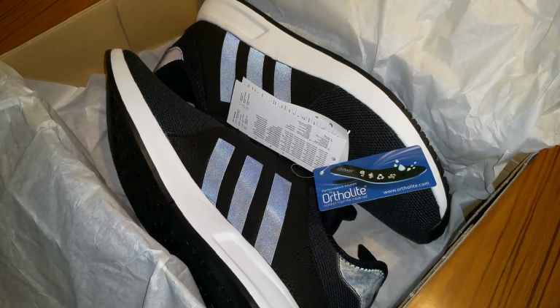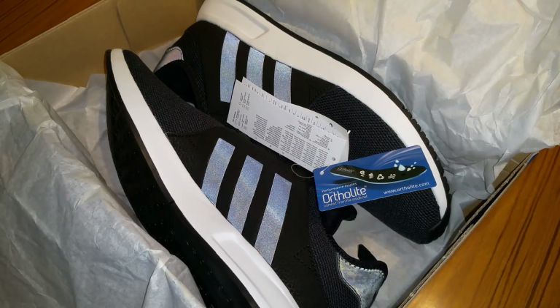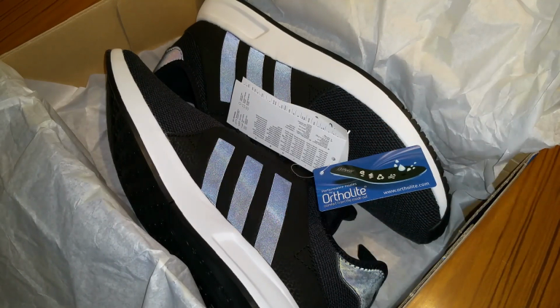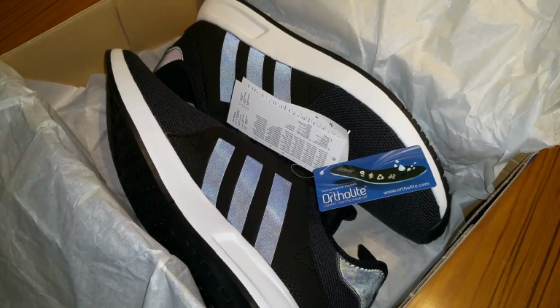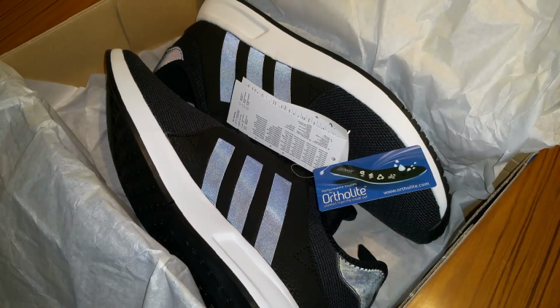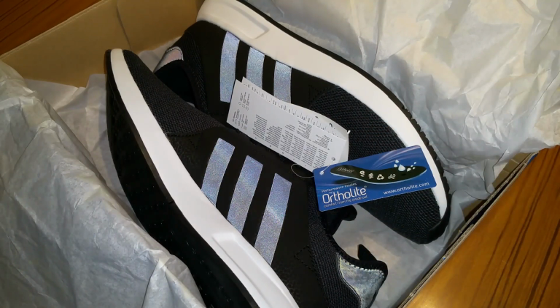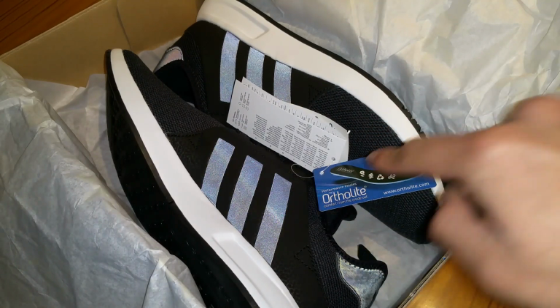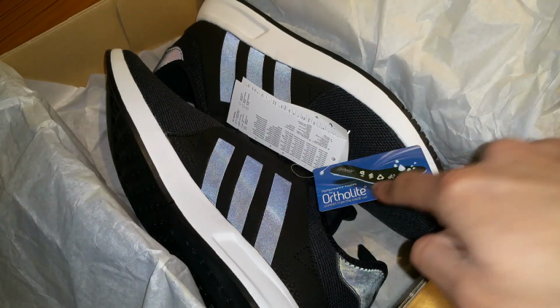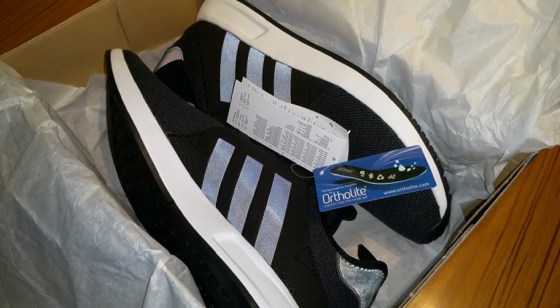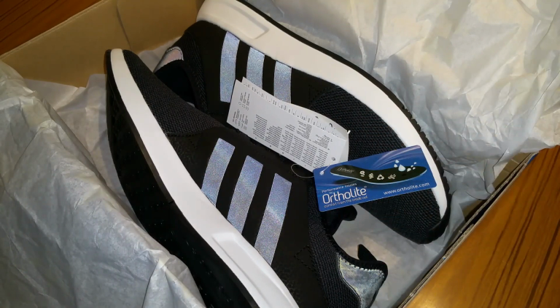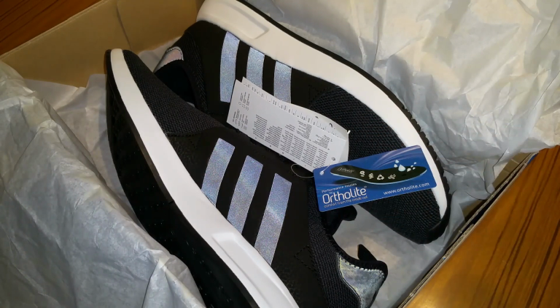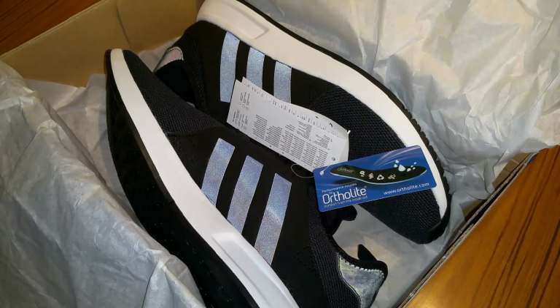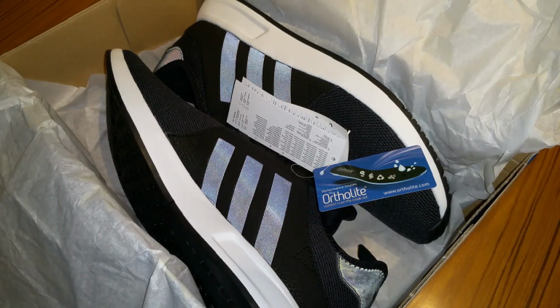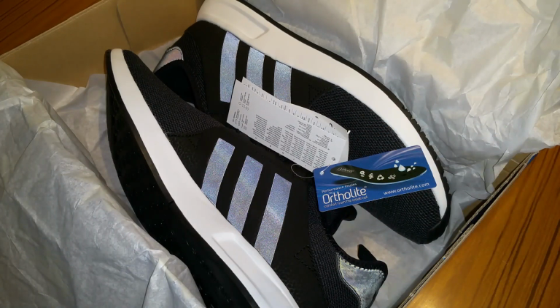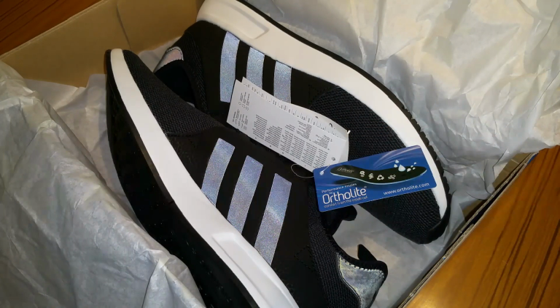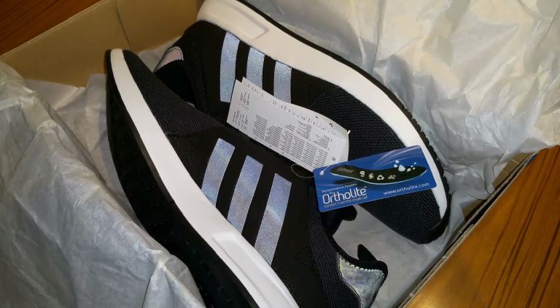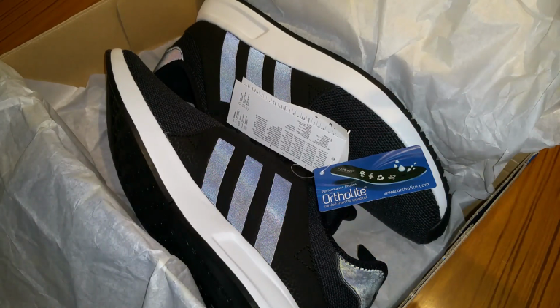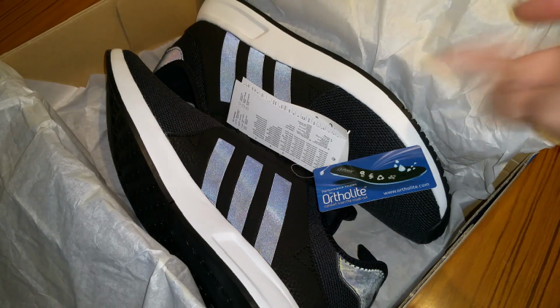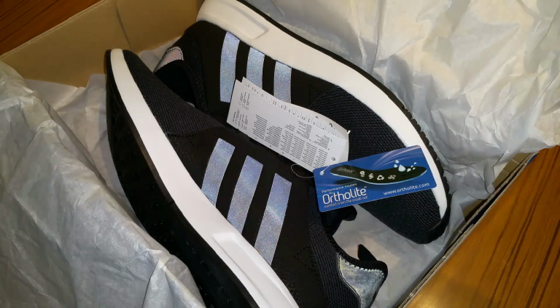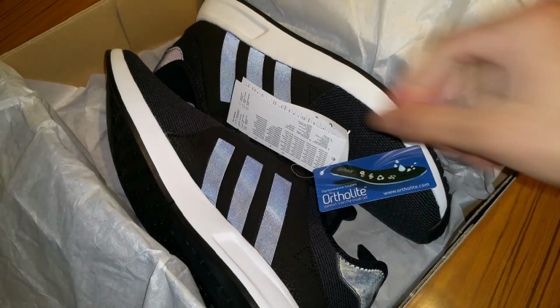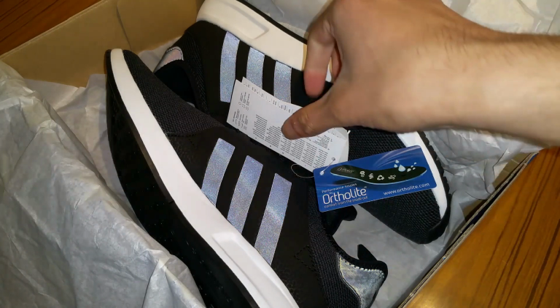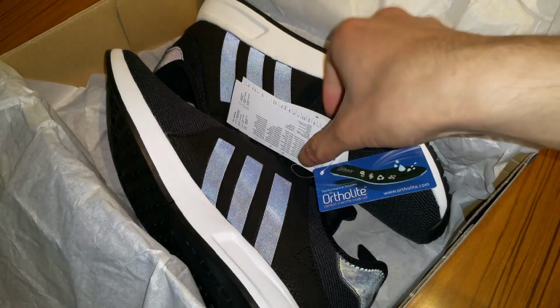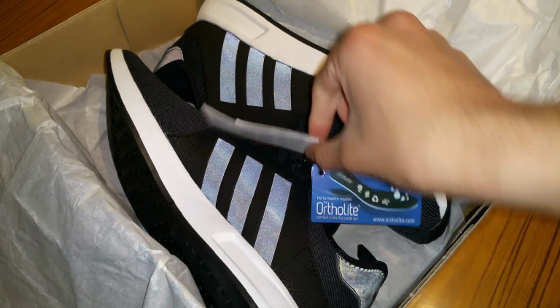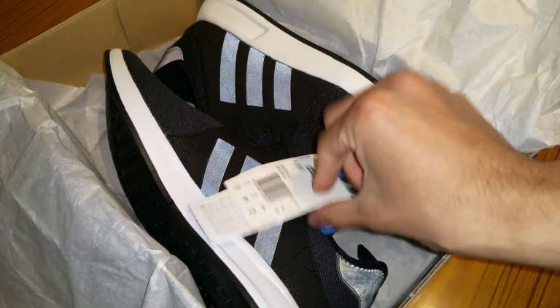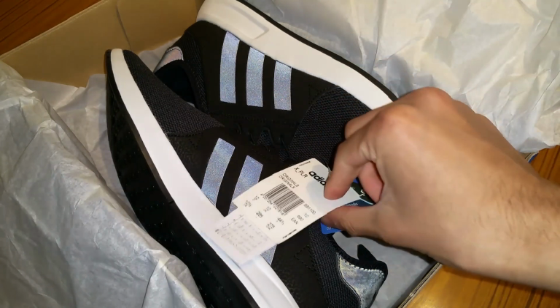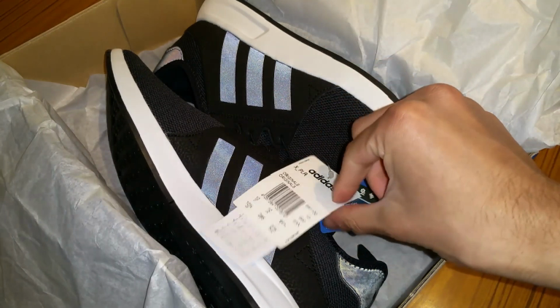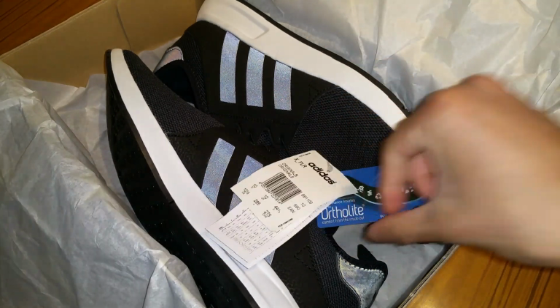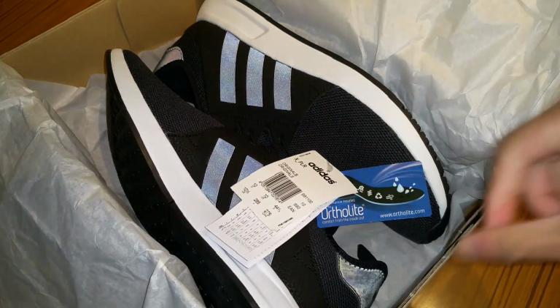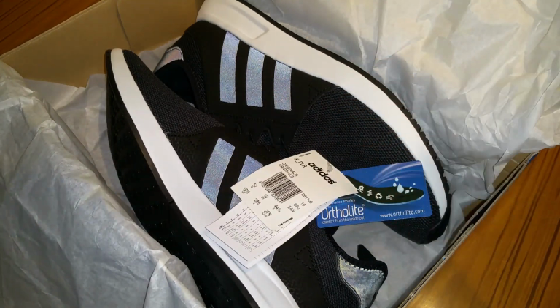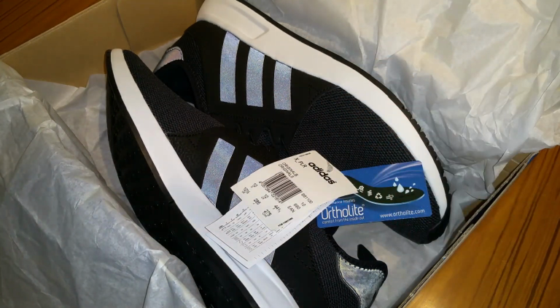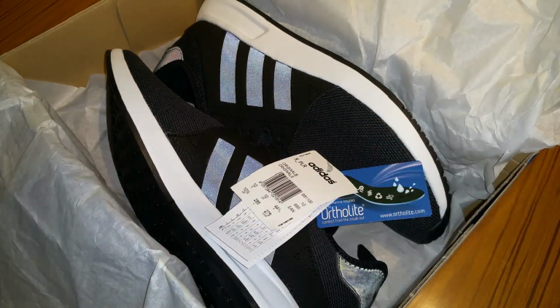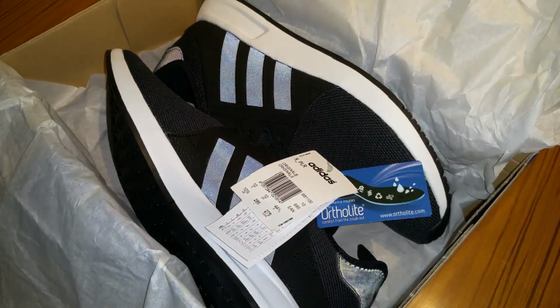It's got a nice smell to it, and this has got some performance soles inside as well, given as an added bonus I guess. Thank you very much.